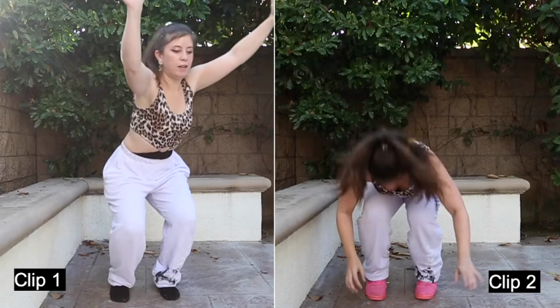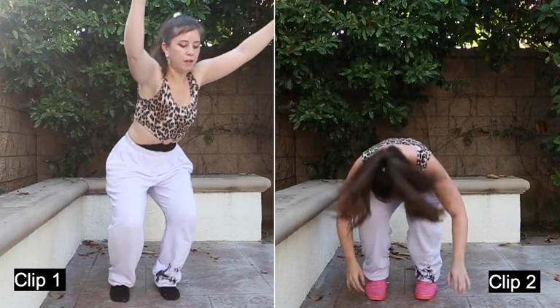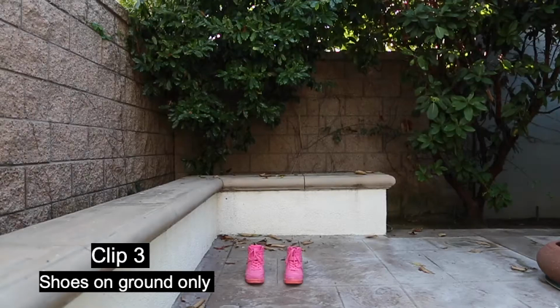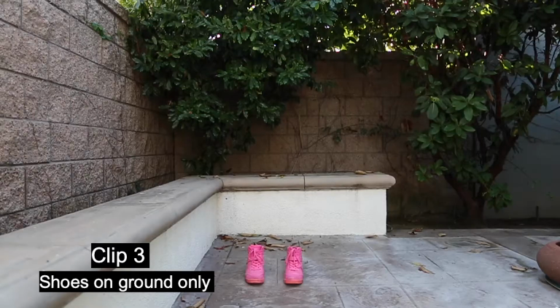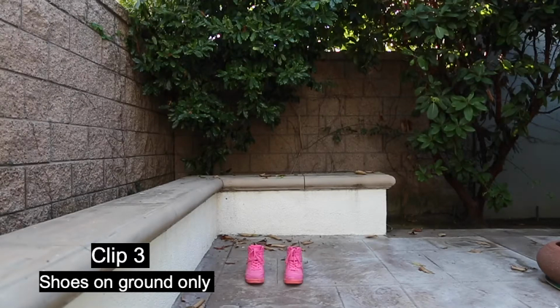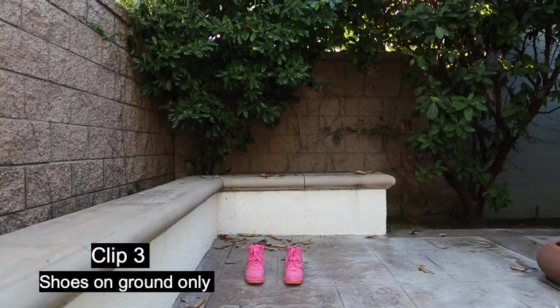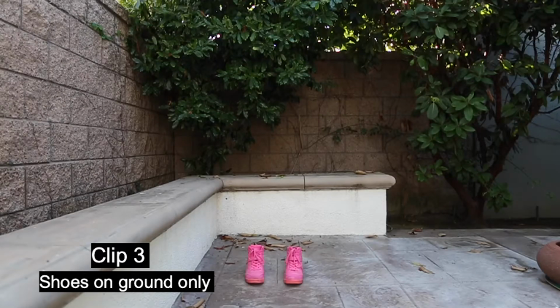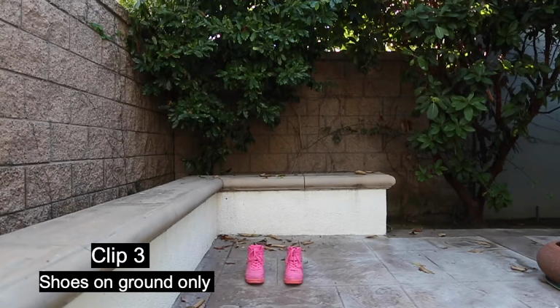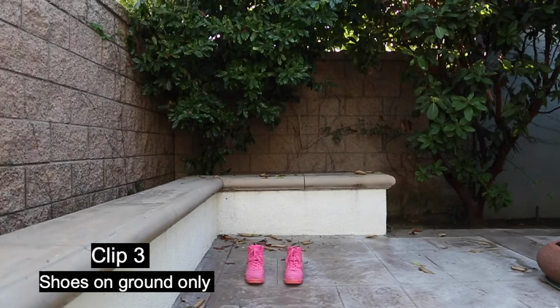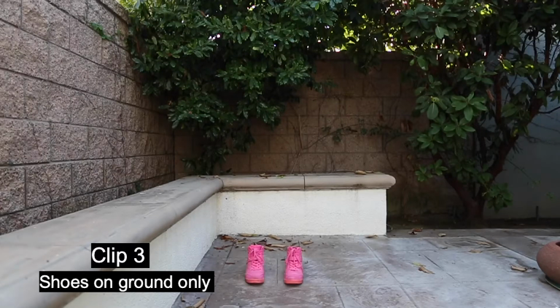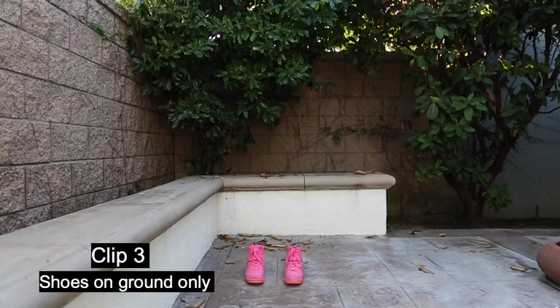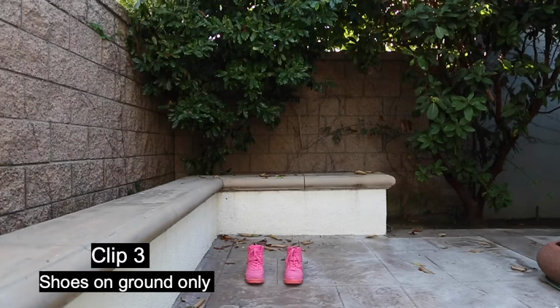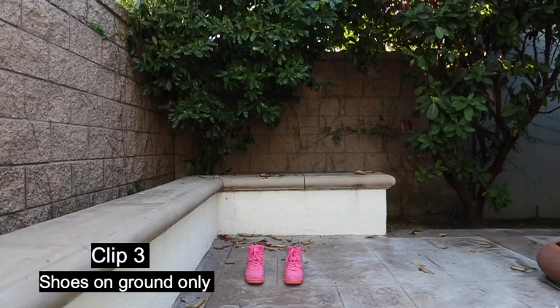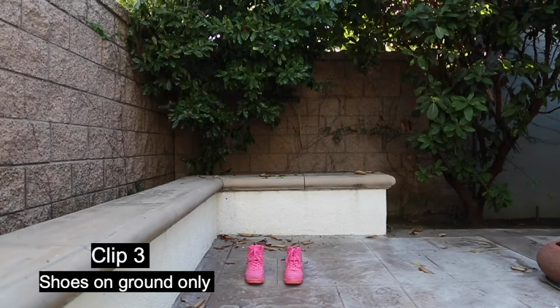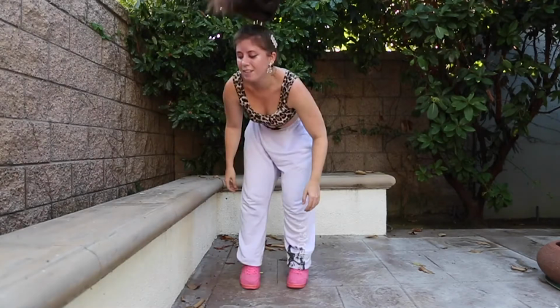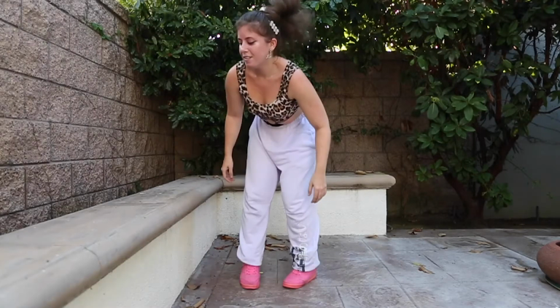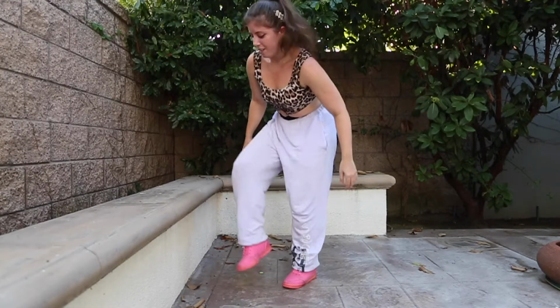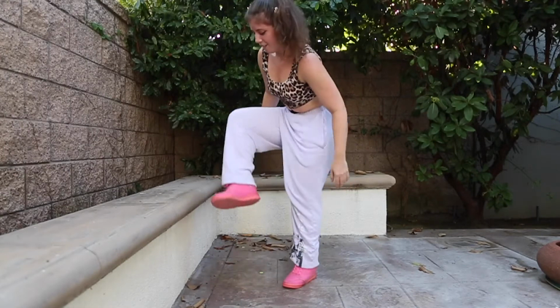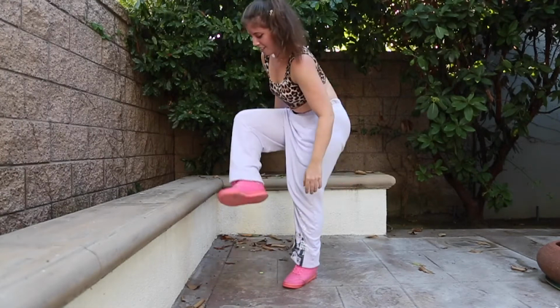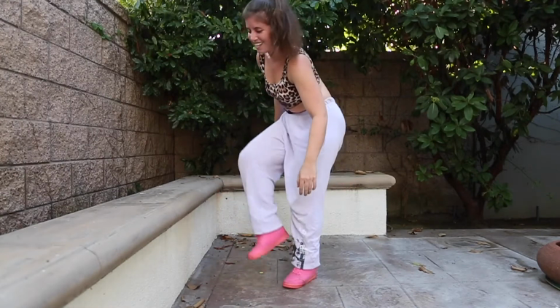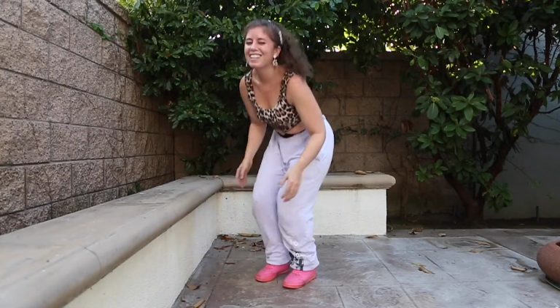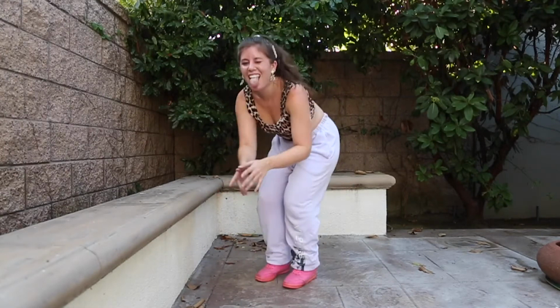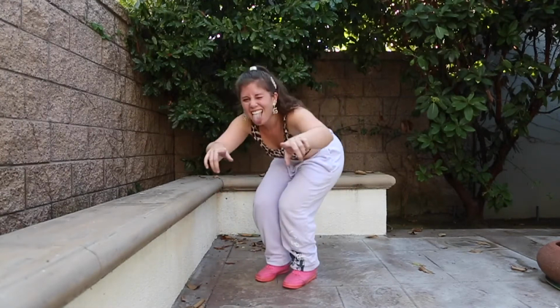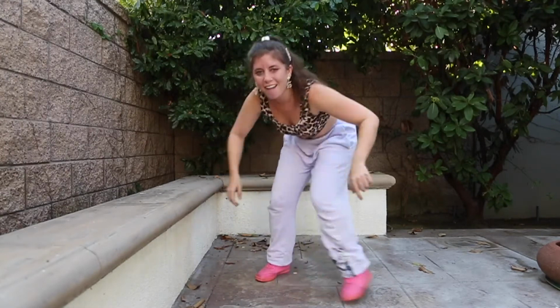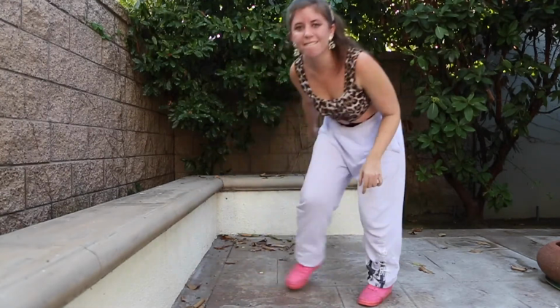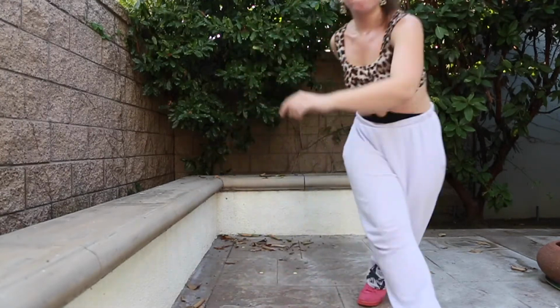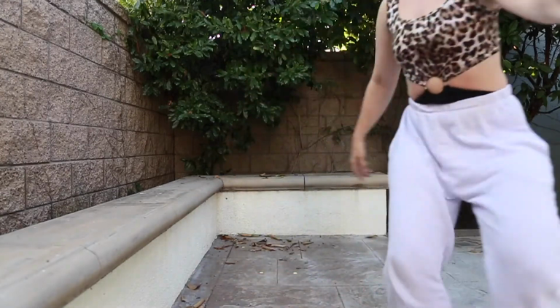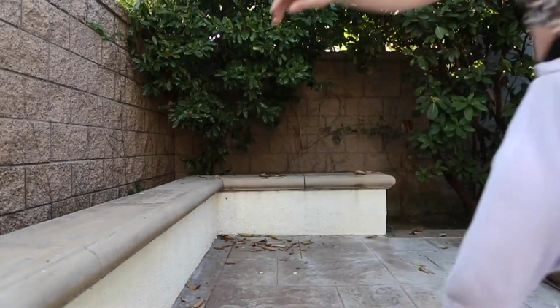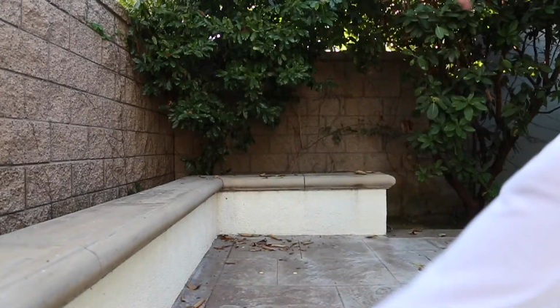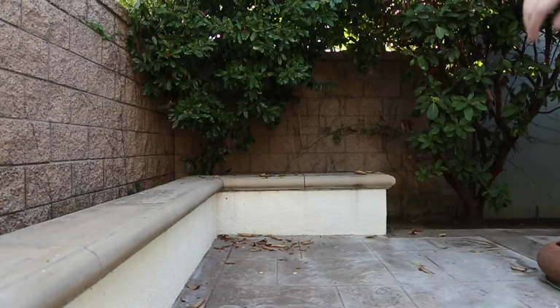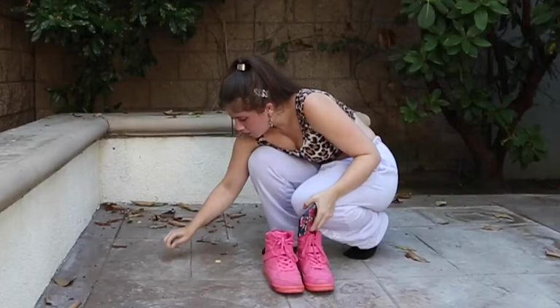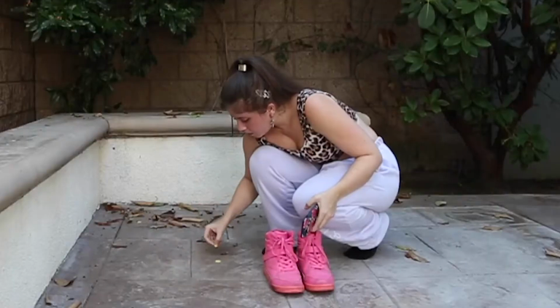The third scene is to get a clip of just the sneakers on the ground. I did mask my sneakers and reposition them in the editing process so that they aligned better with my feet.